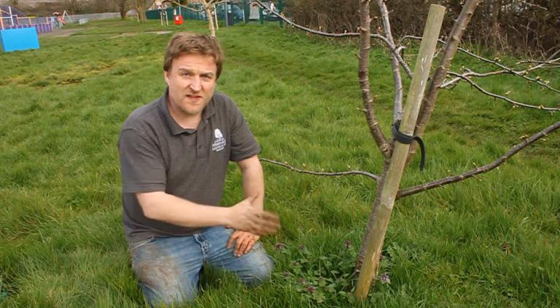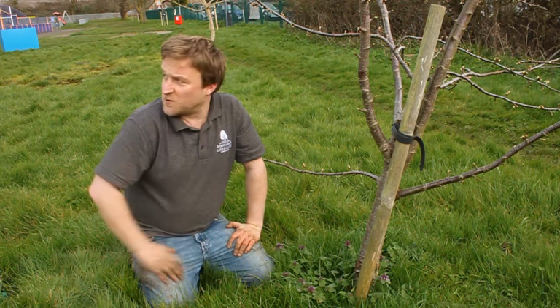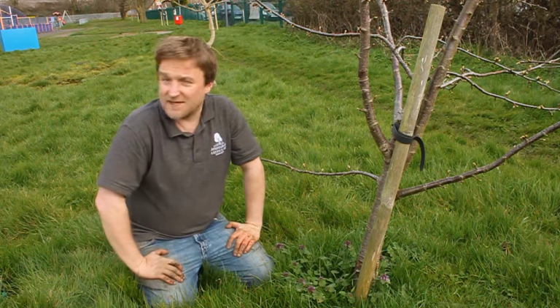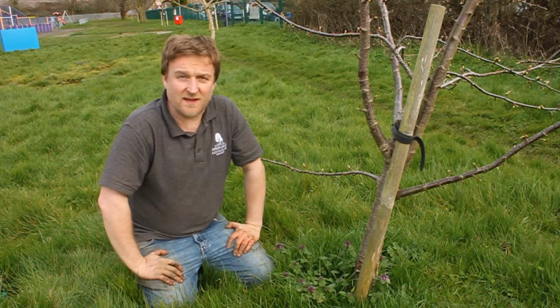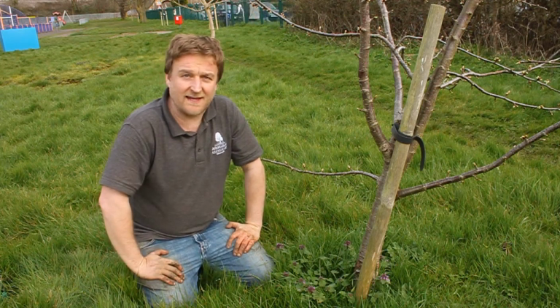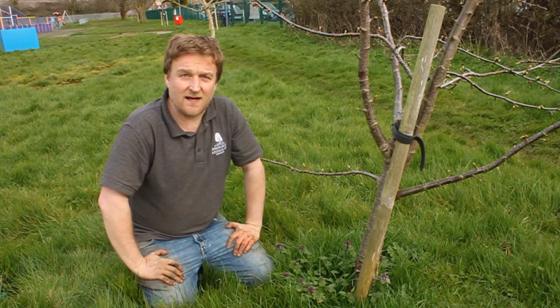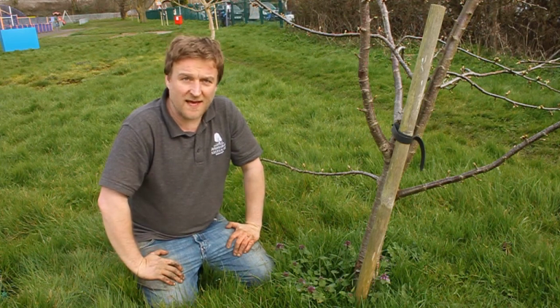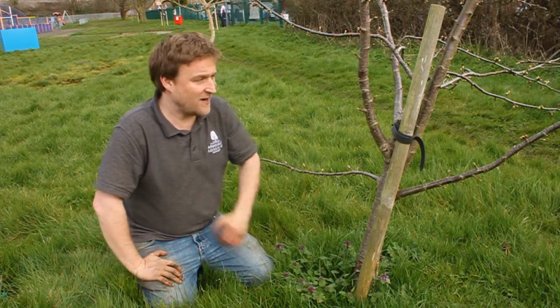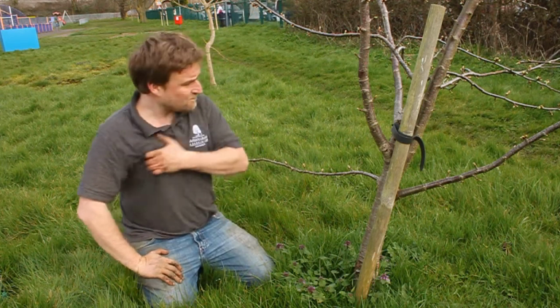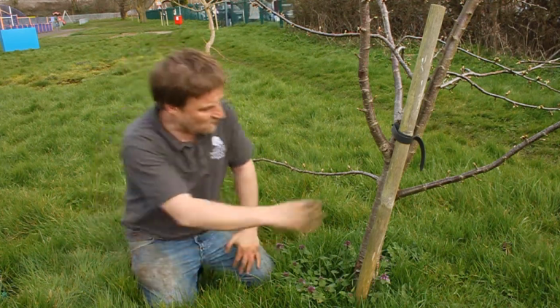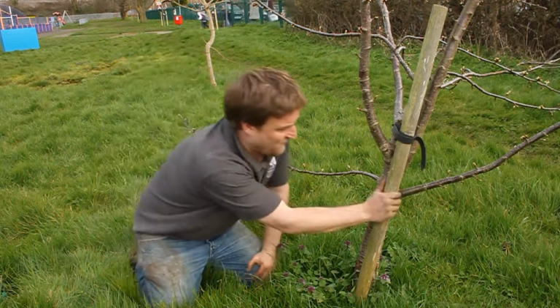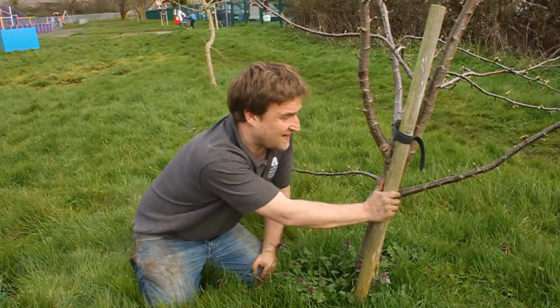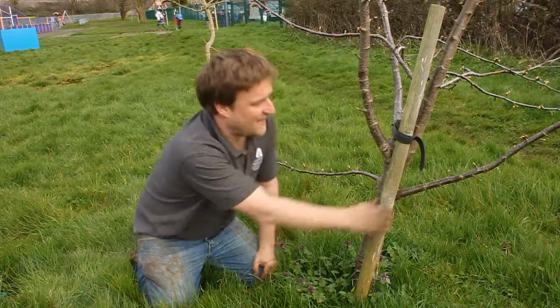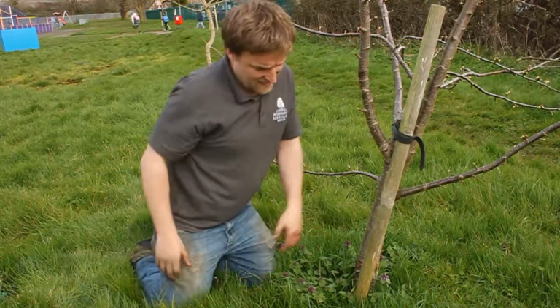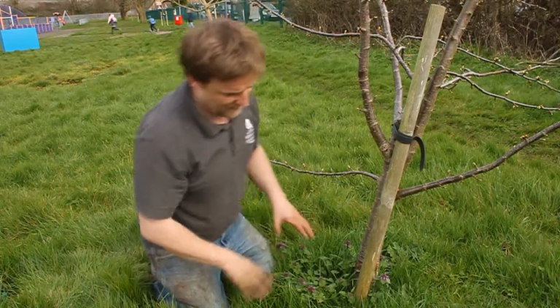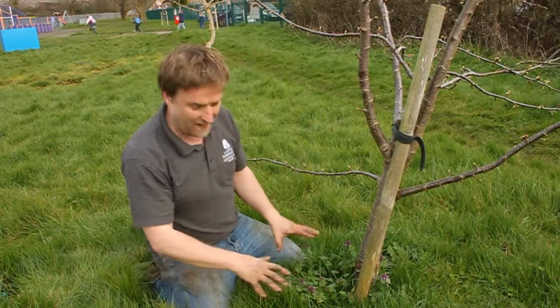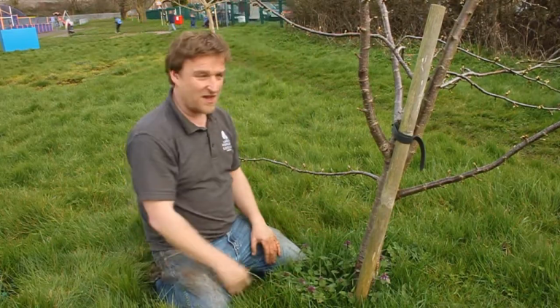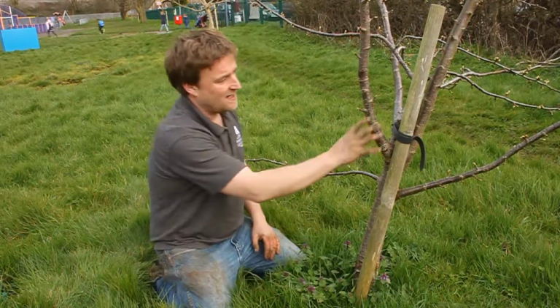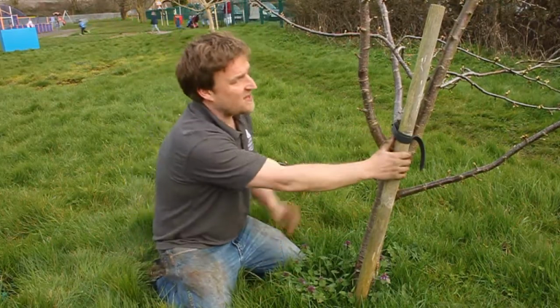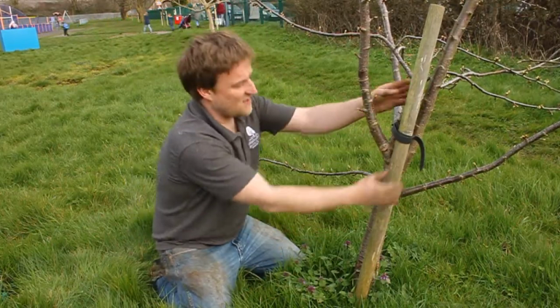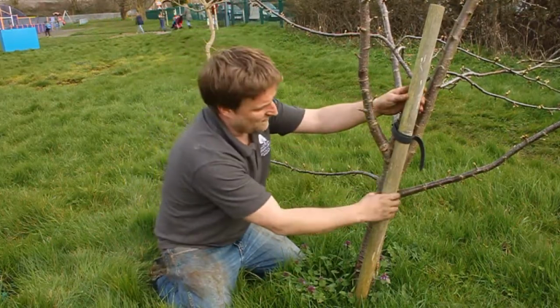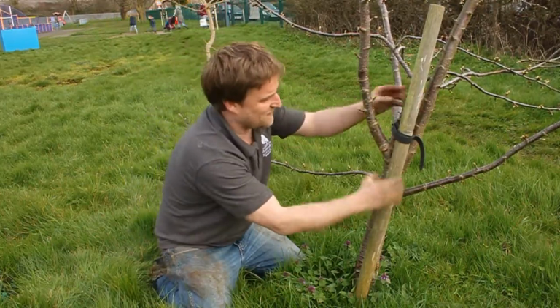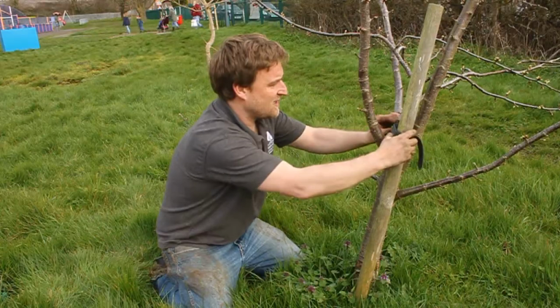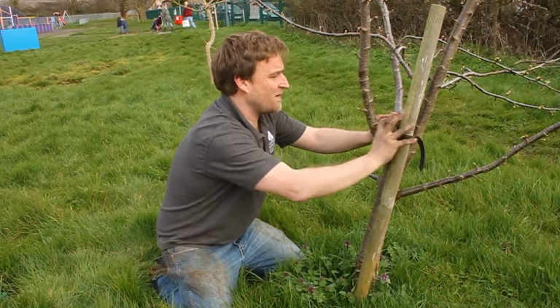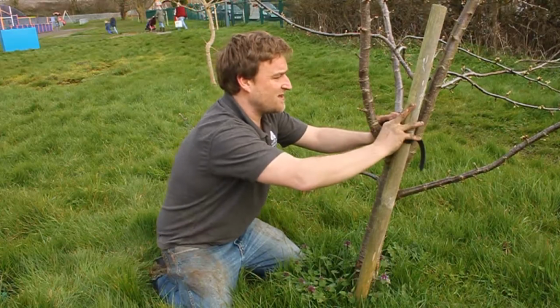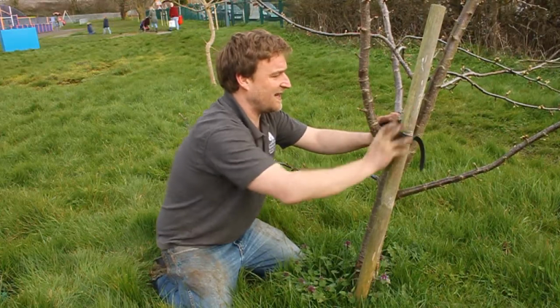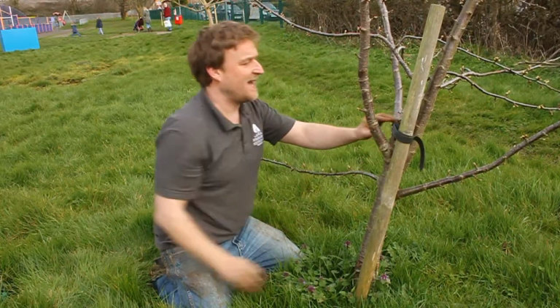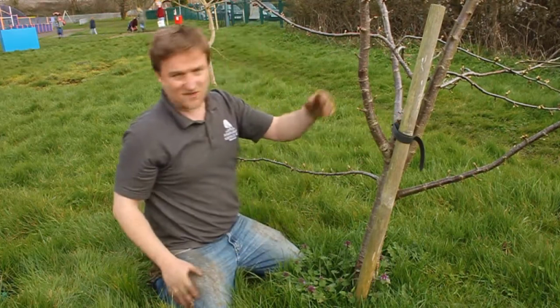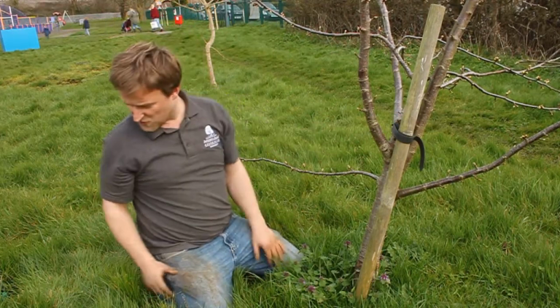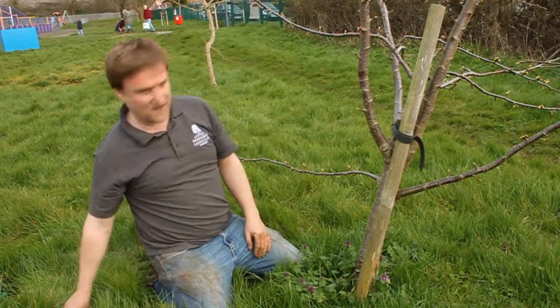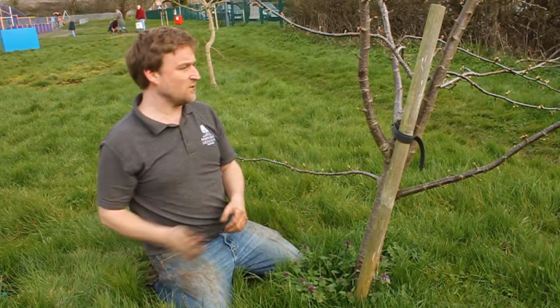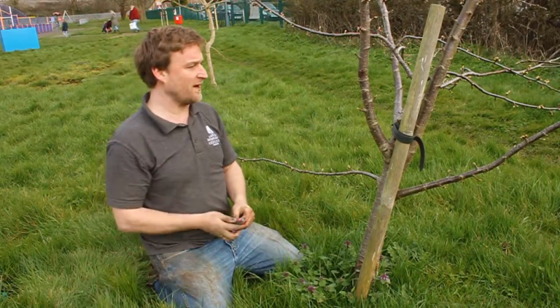This cherry was planted here in Old Ends Lane a few years ago. It was given a stake to protect it, but there's been no maintenance done. The stake has started doing a bit of damage — it's rubbing very tightly here and it's not doing the tree any favors at all. So what we're going to do is cut it loose carefully.